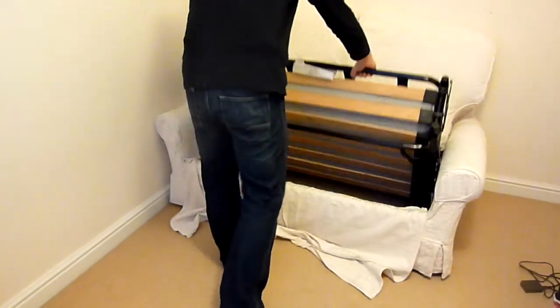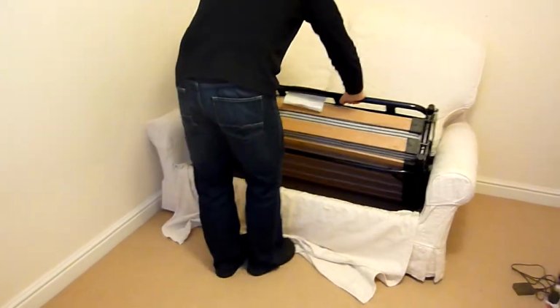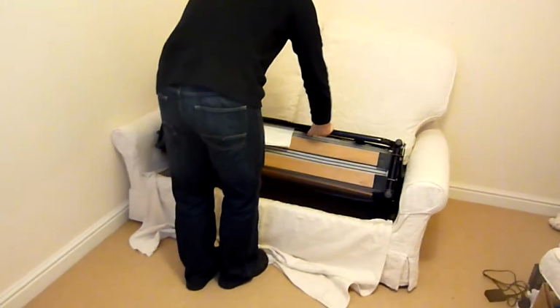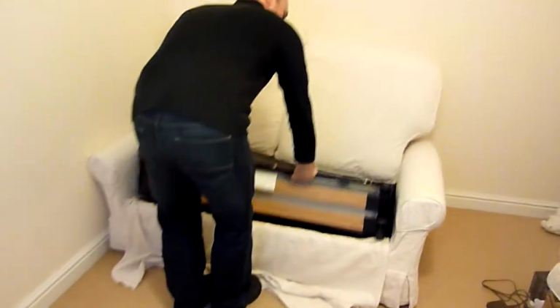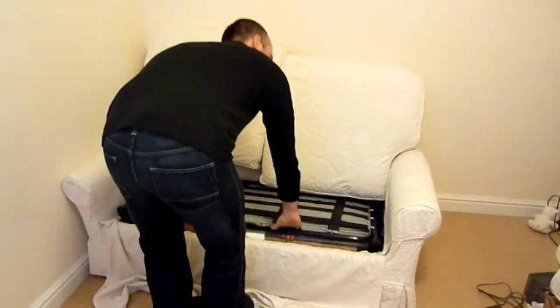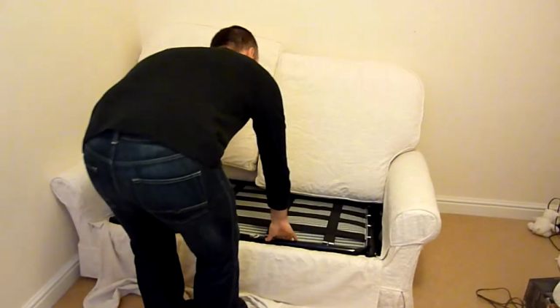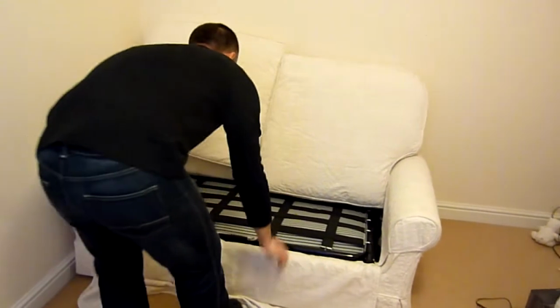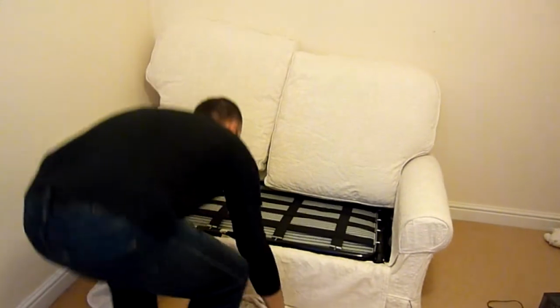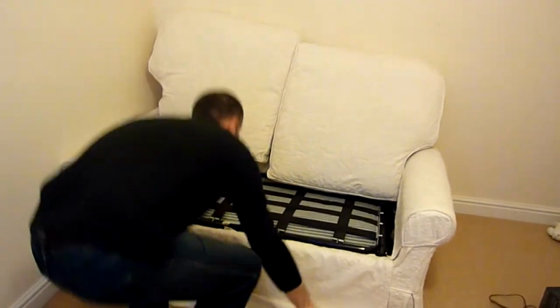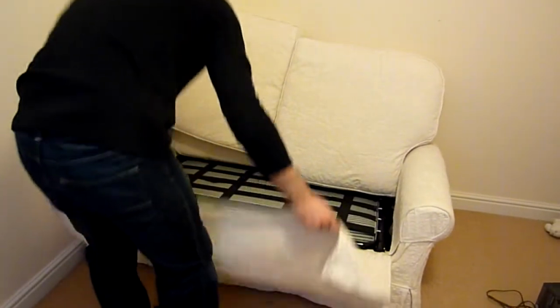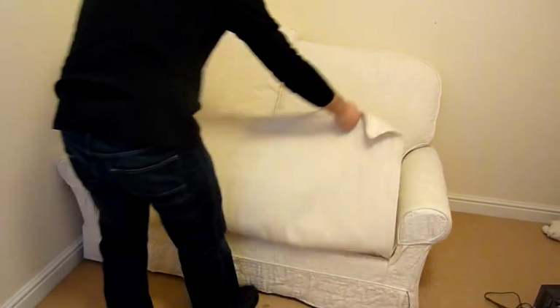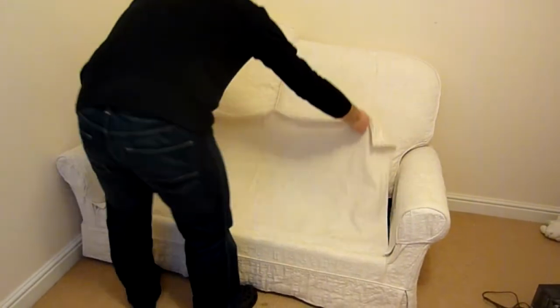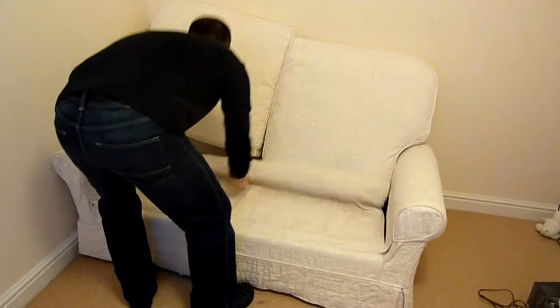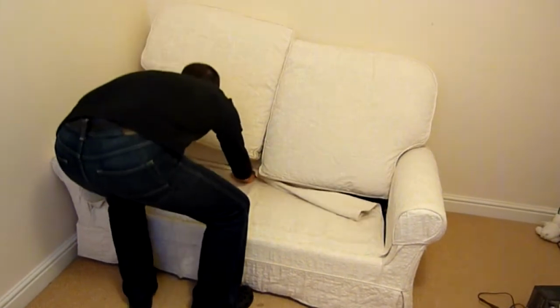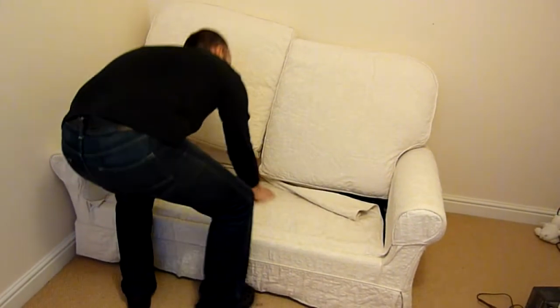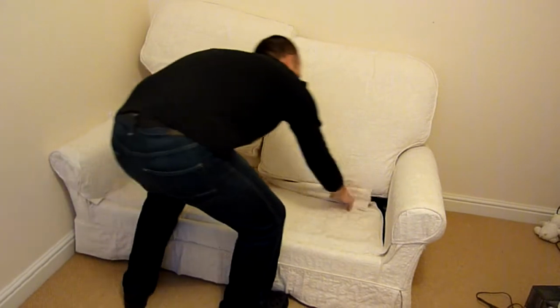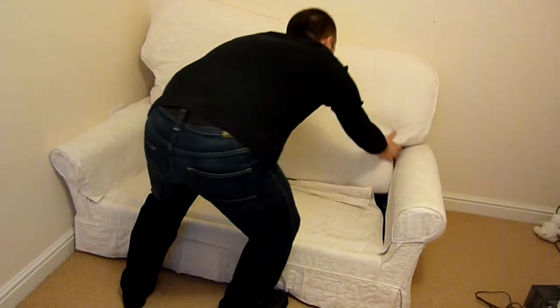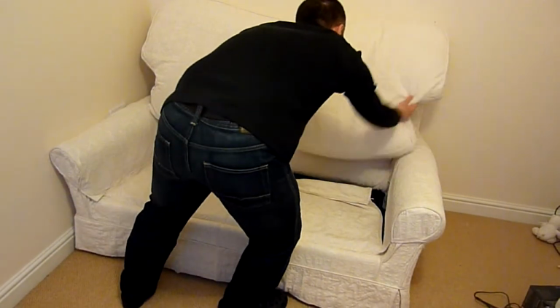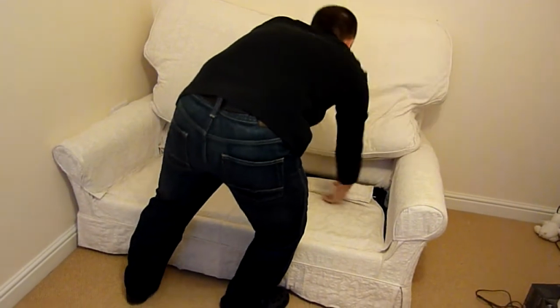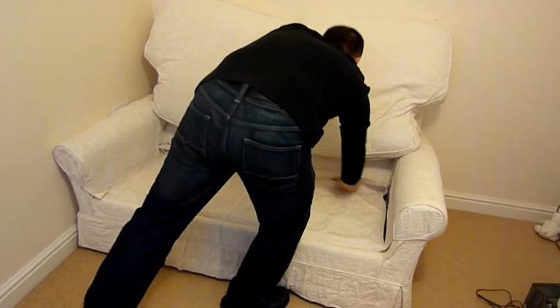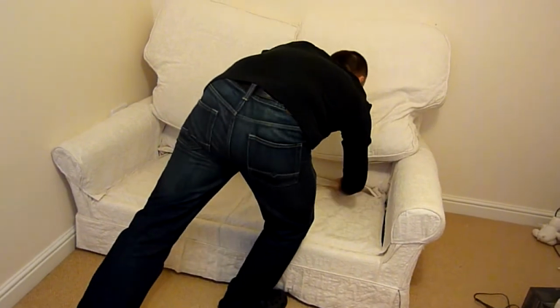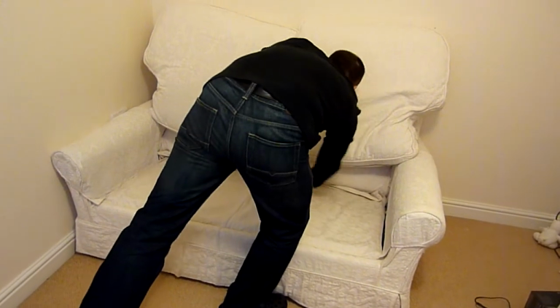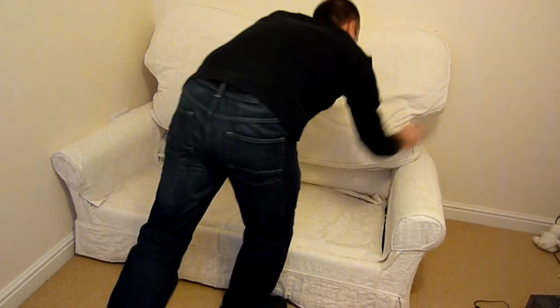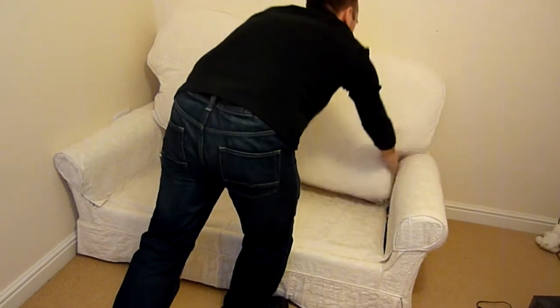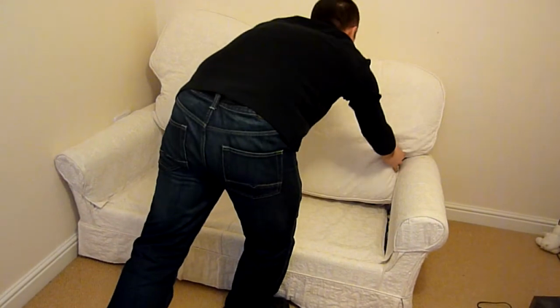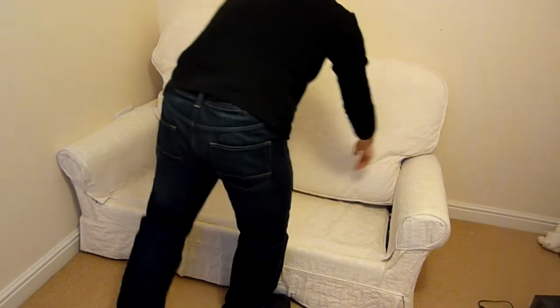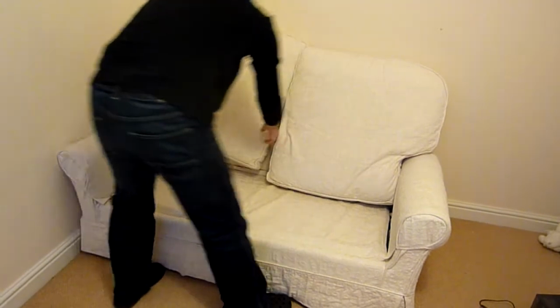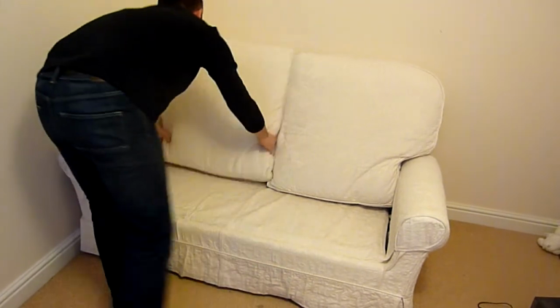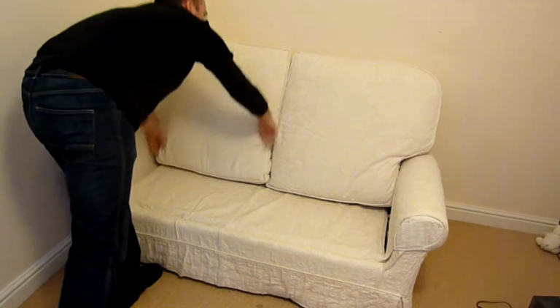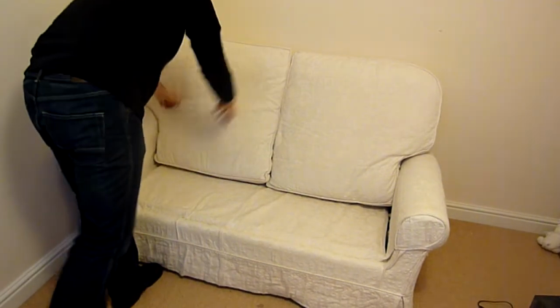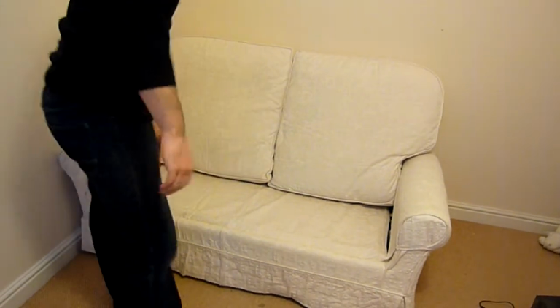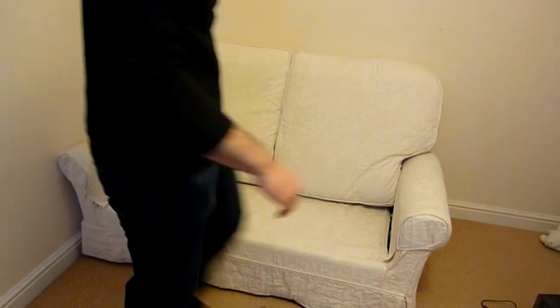It was bought from a company called Jane's Design Furnishings quite a while ago. It's a really good sofa — very comfortable. We're only selling it because we haven't got any room; we've bought new sofas and we don't have a spare bedroom in our new house.